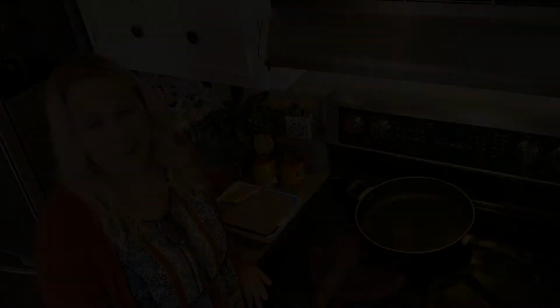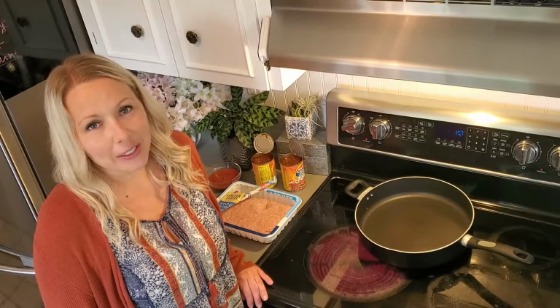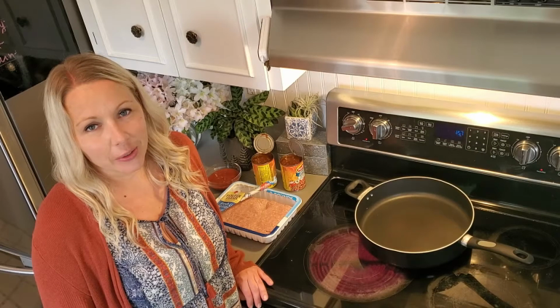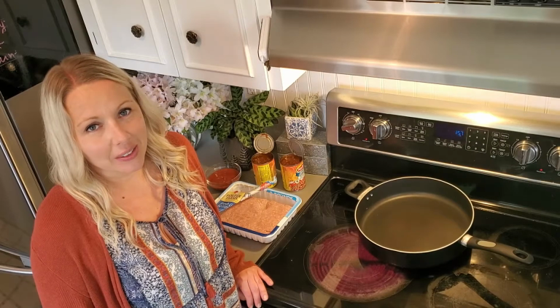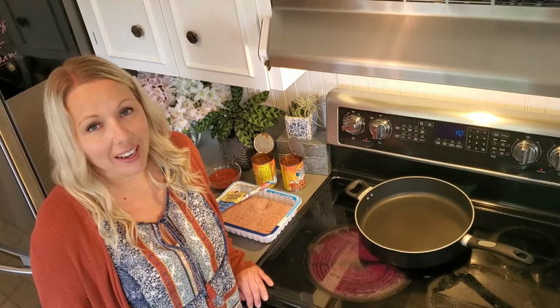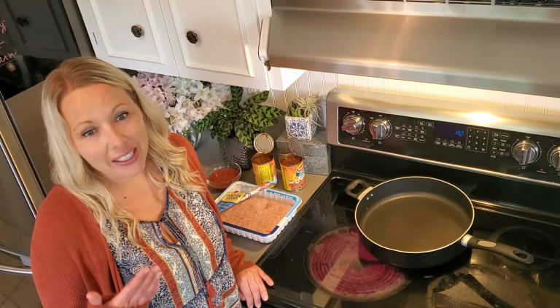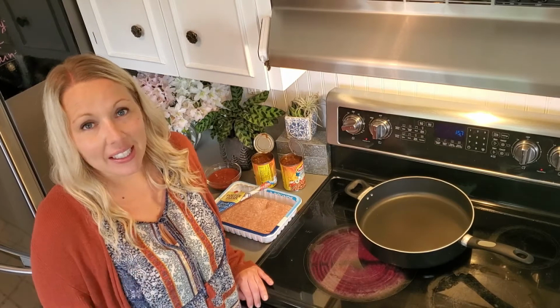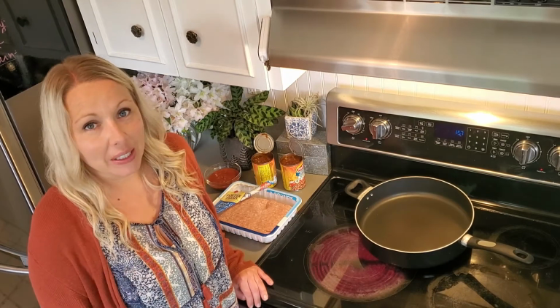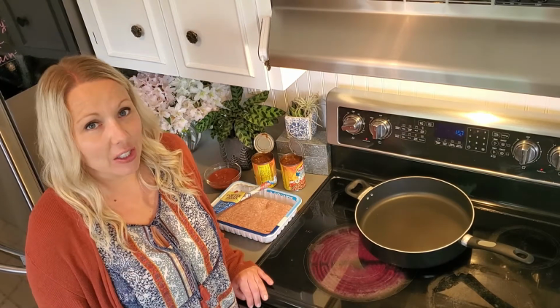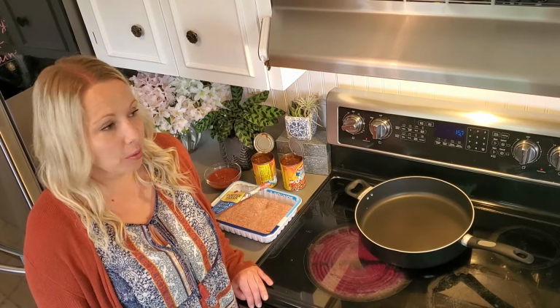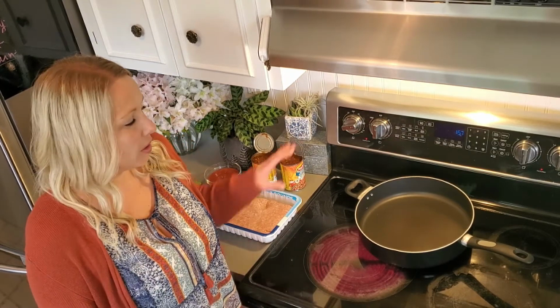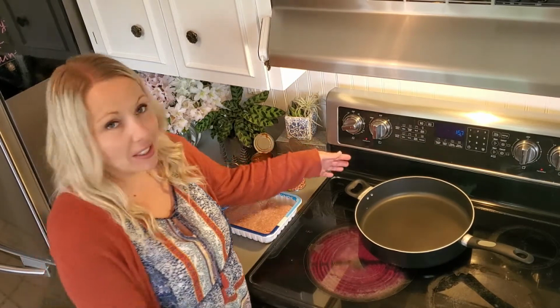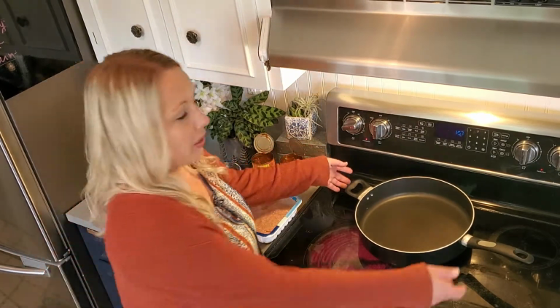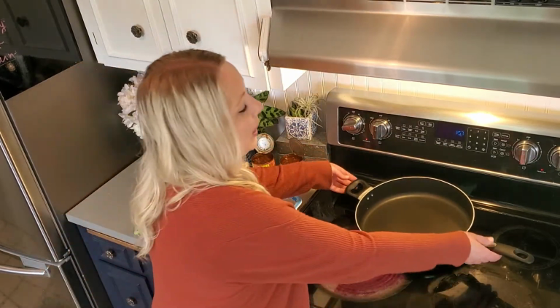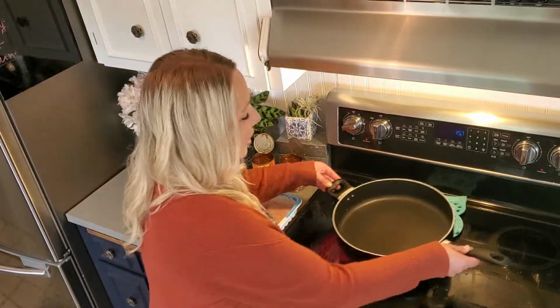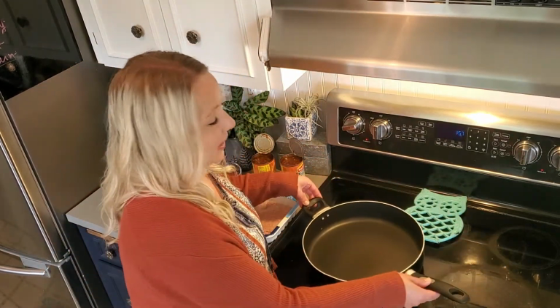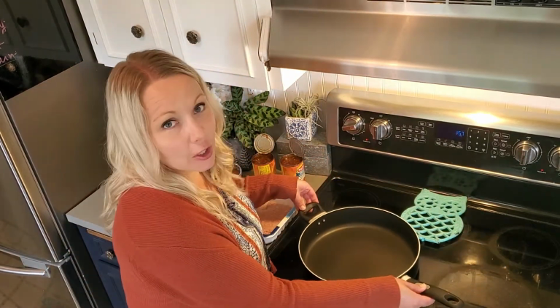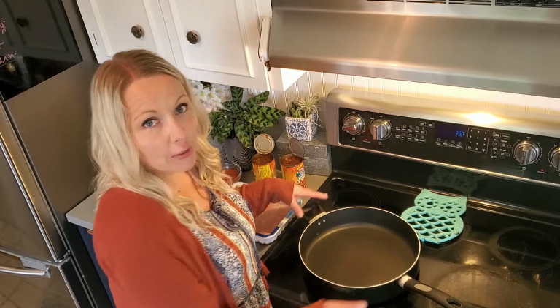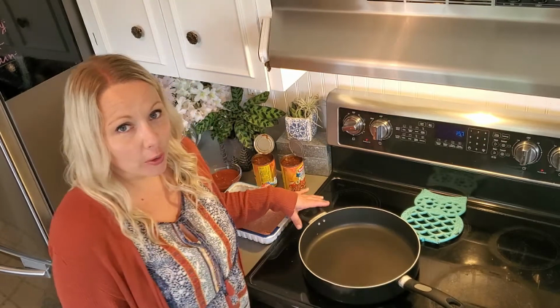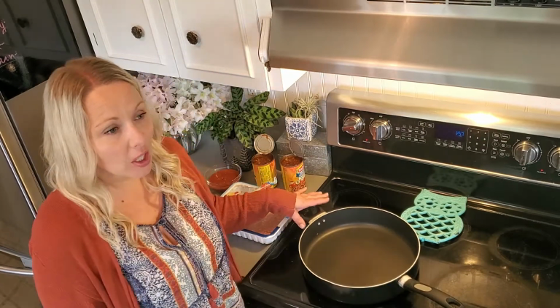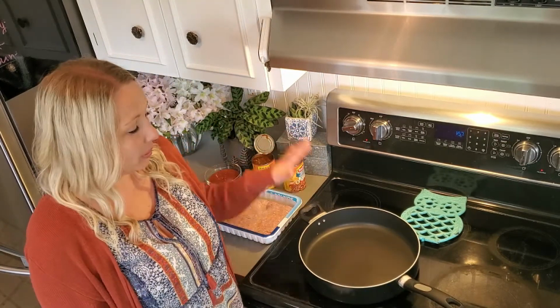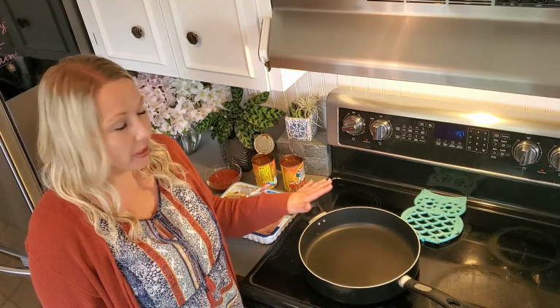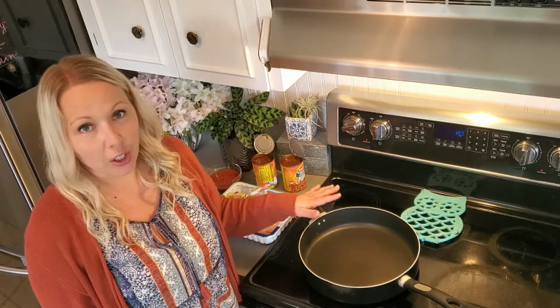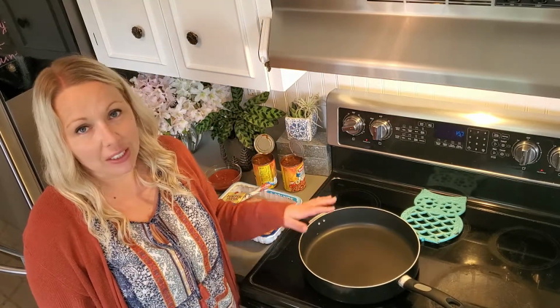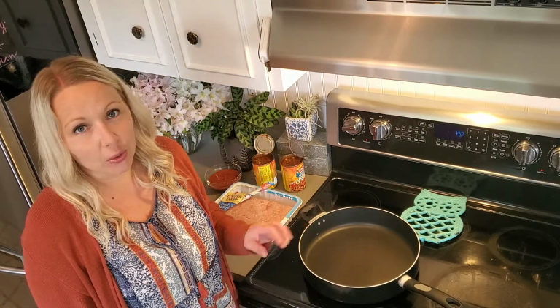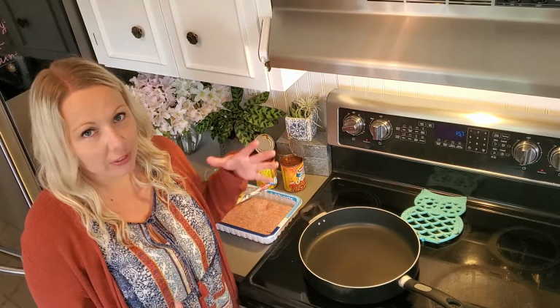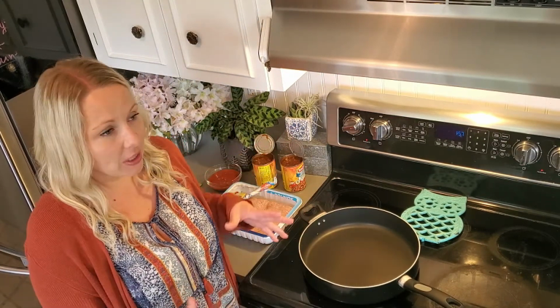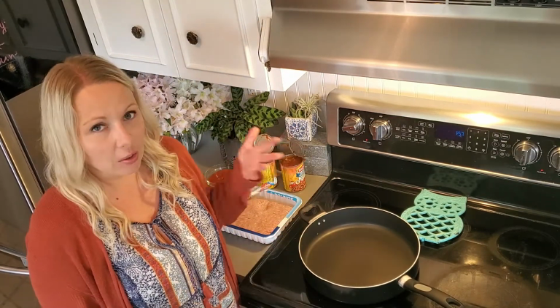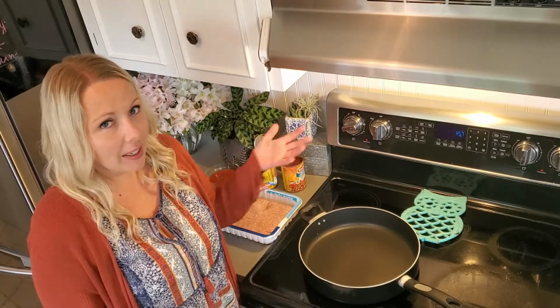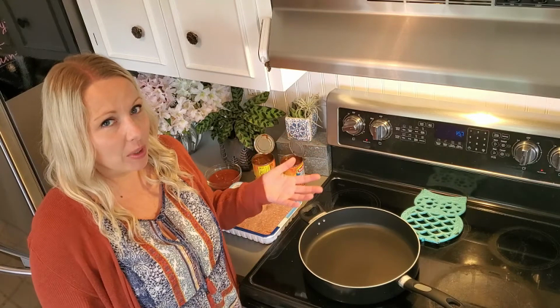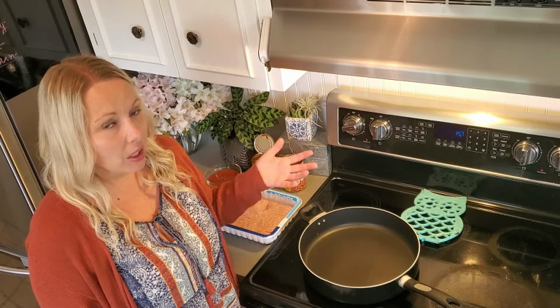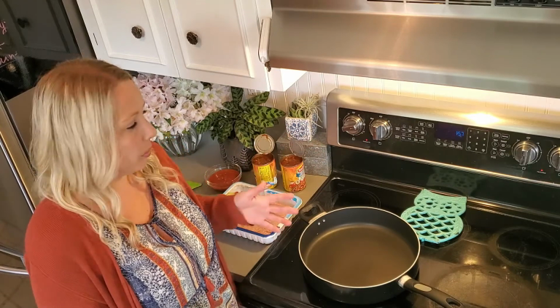Welcome back to Cooking in Quarantine with Mary. I'm Mary and today we are making tacos. This is a very Americanized version of tacos — we're going to be putting our taco meat into big flour tortillas, so kind of in between a taco and a burrito.